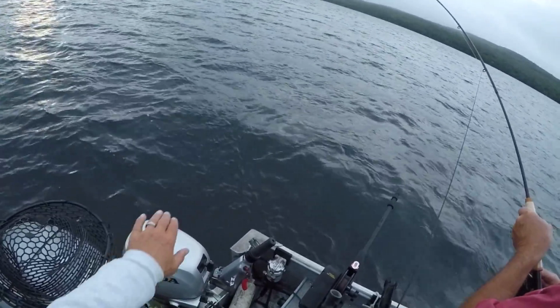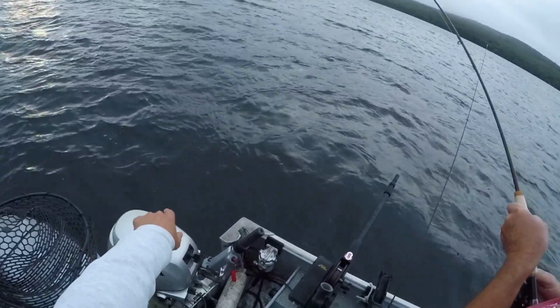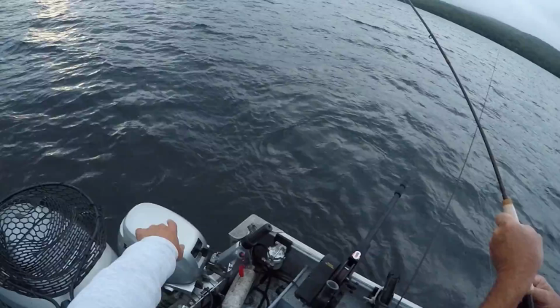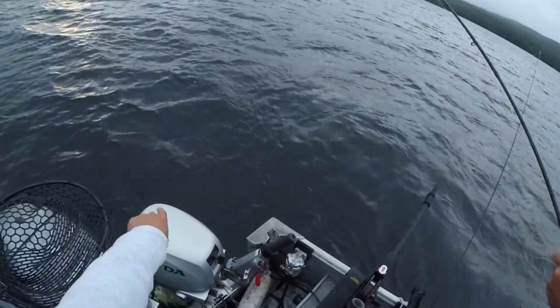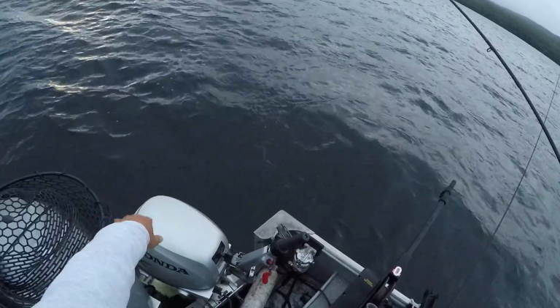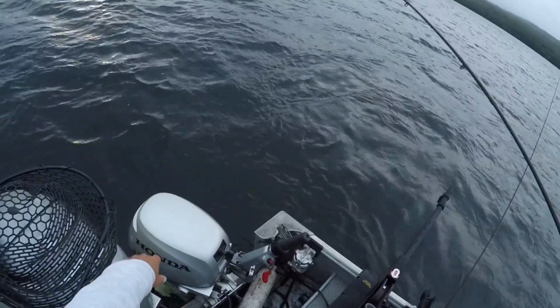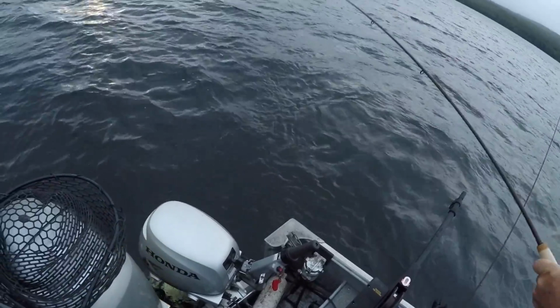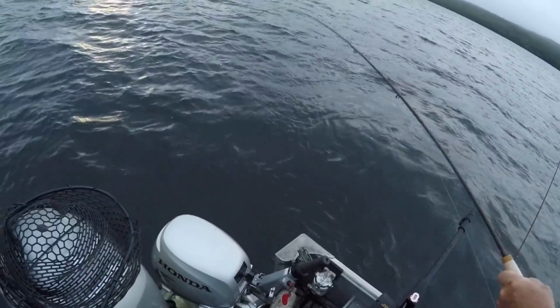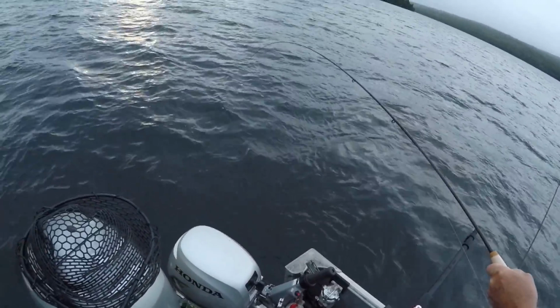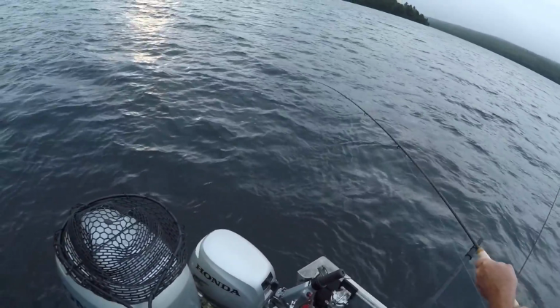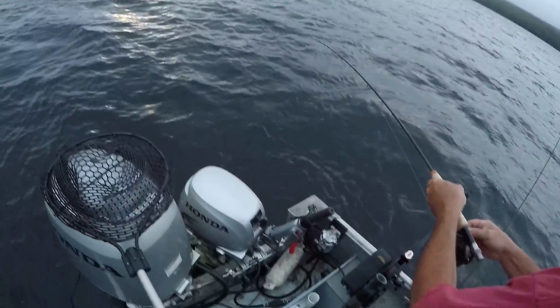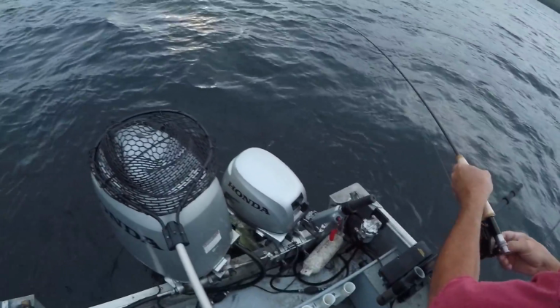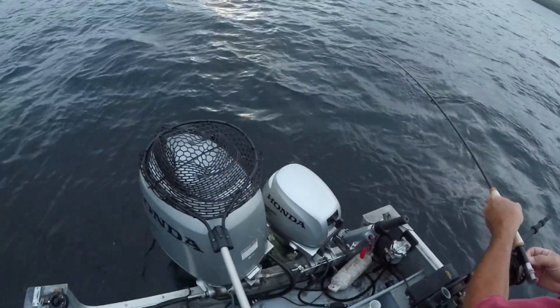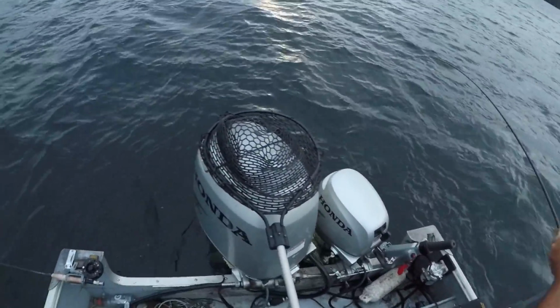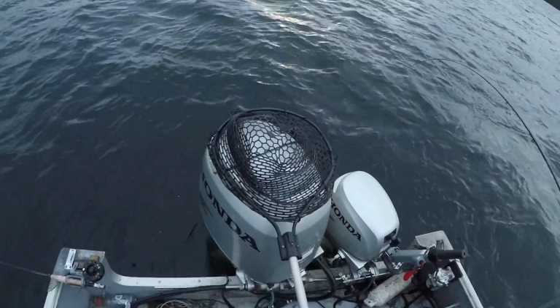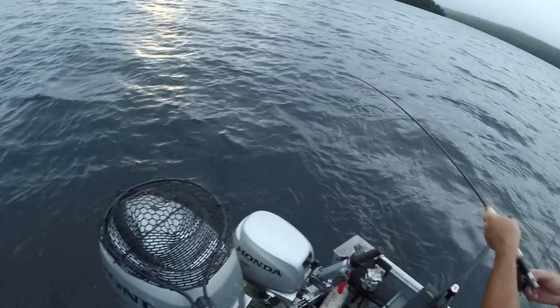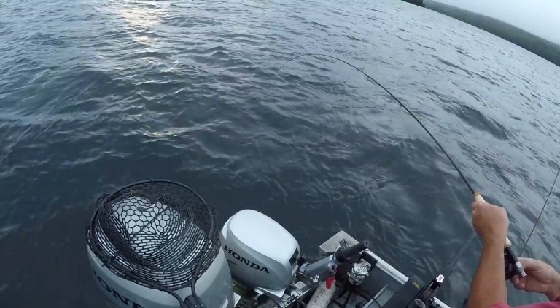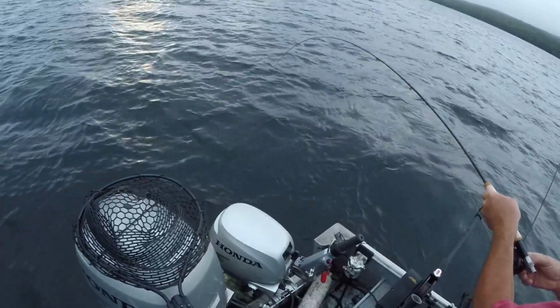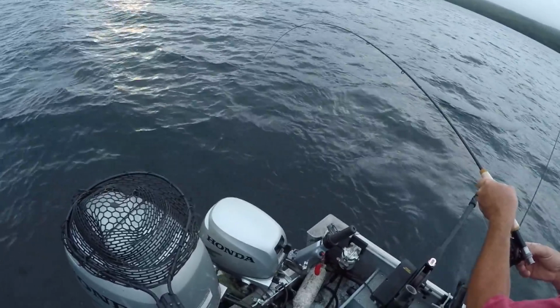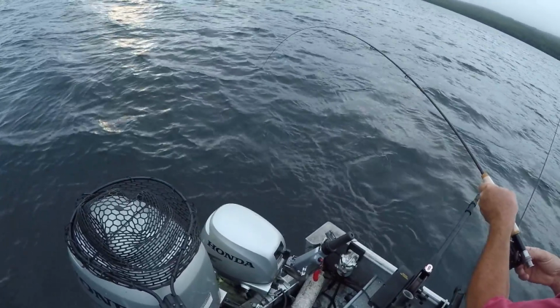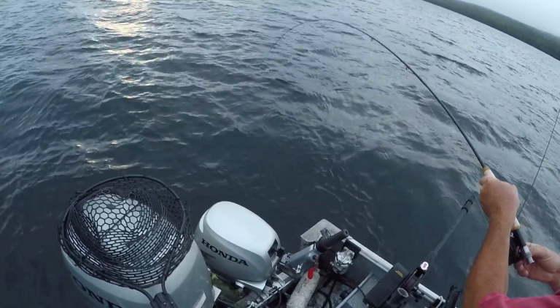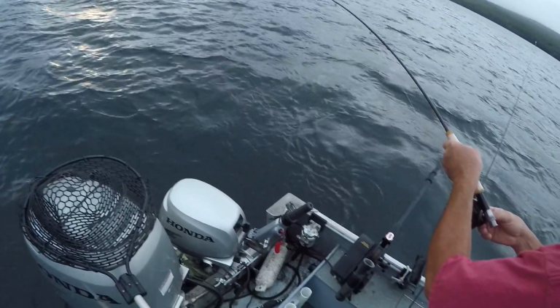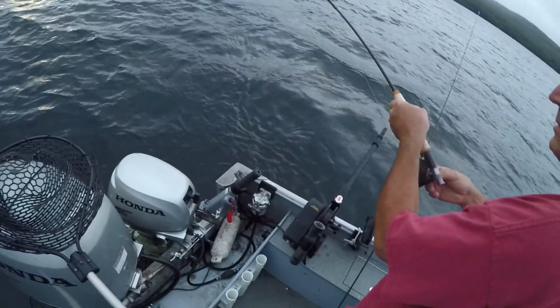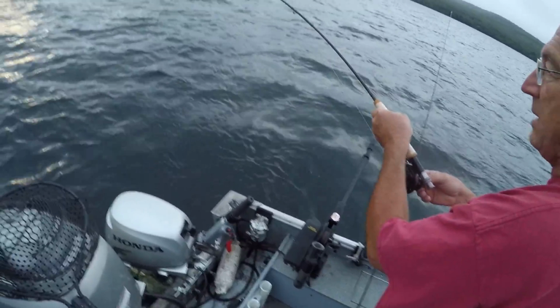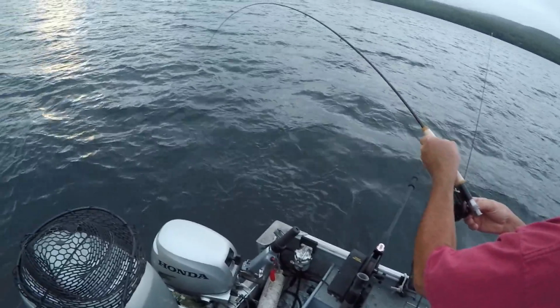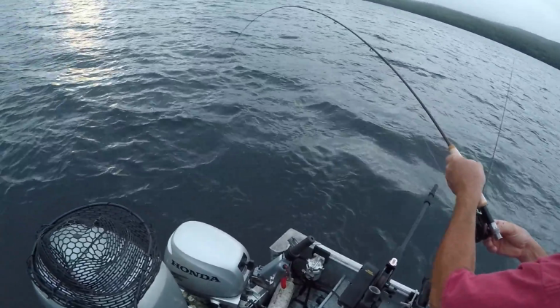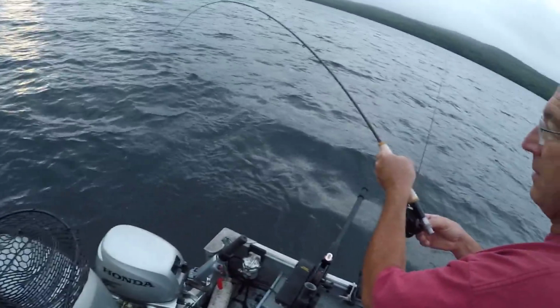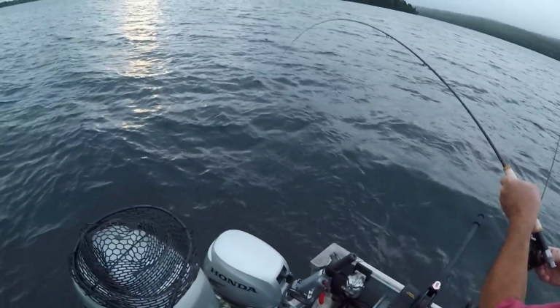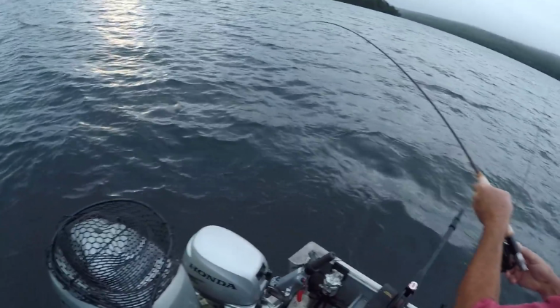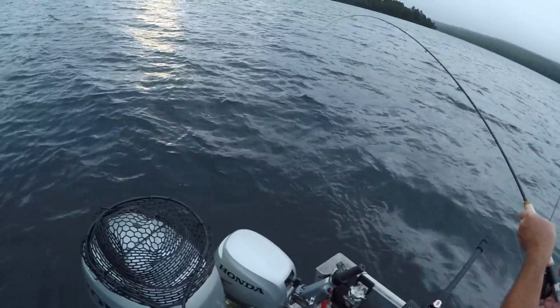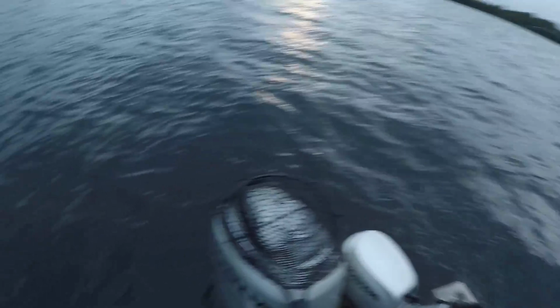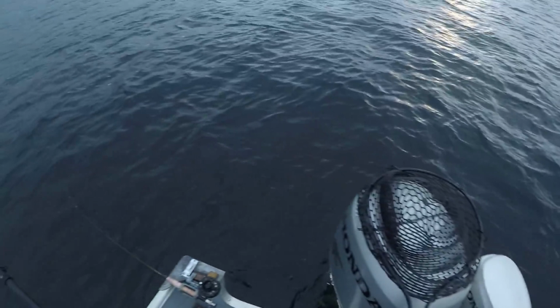Lower your rod tip as you reel. Try to keep him away from these motors — he wants to run under the motors for whatever reason. He wants to just hang down. Just let him stay just like that. He's just getting tired.